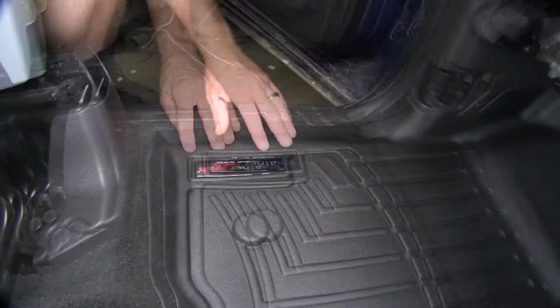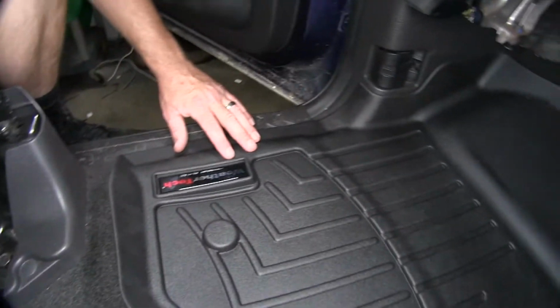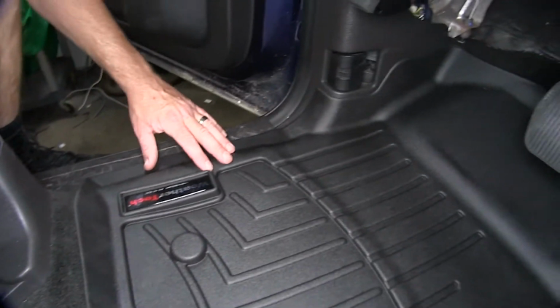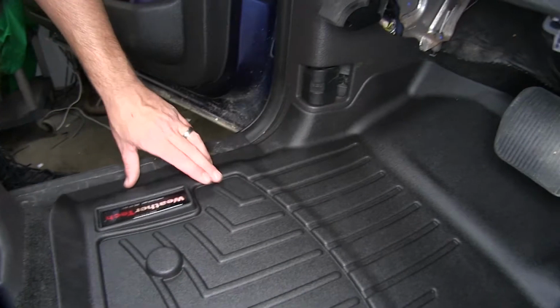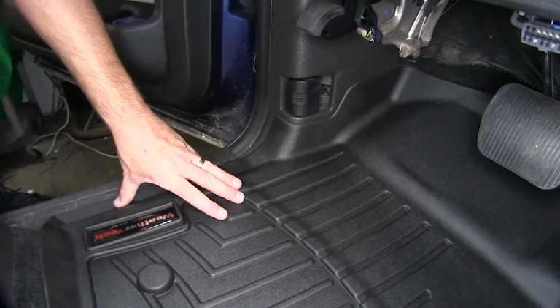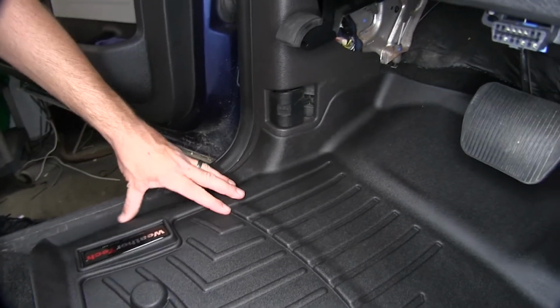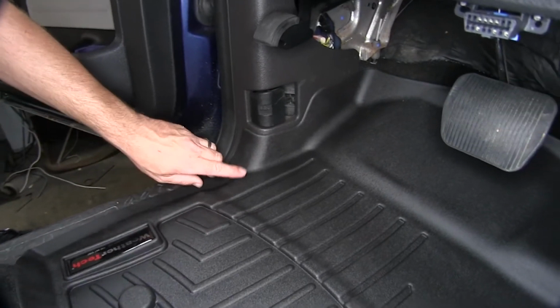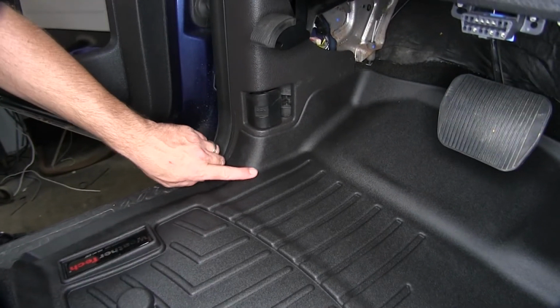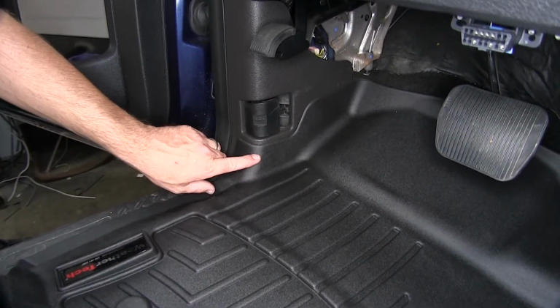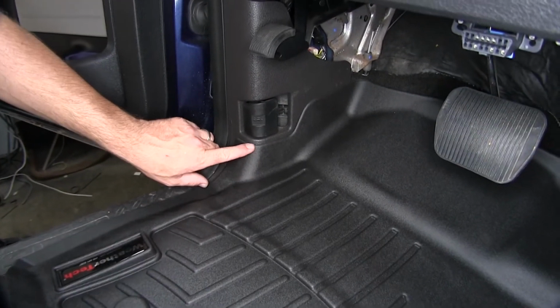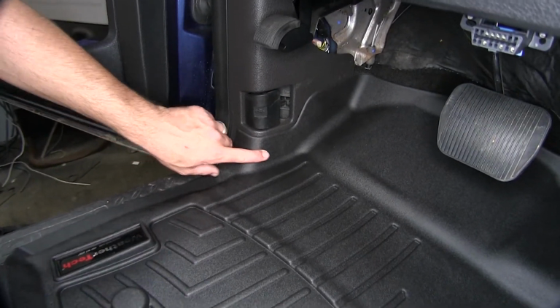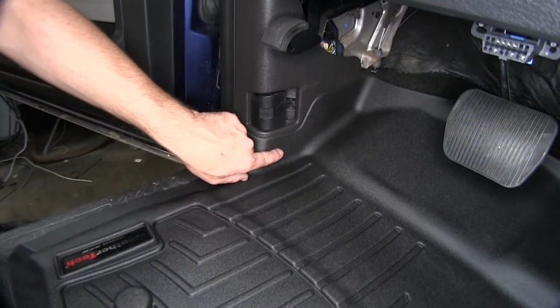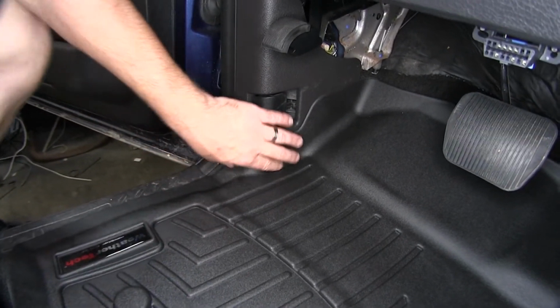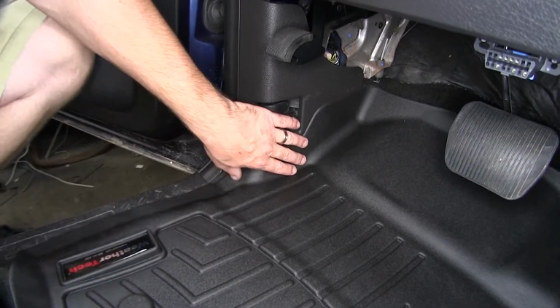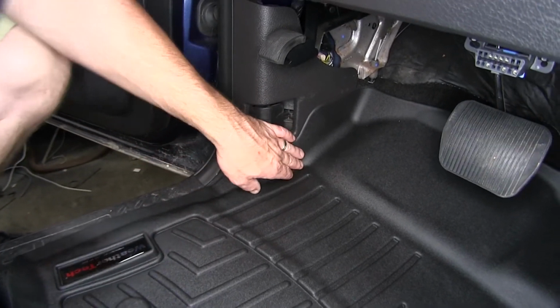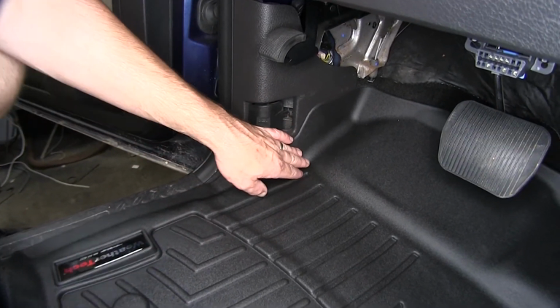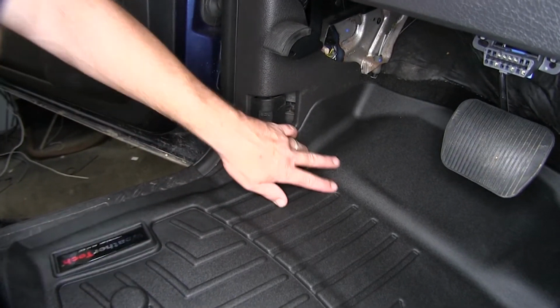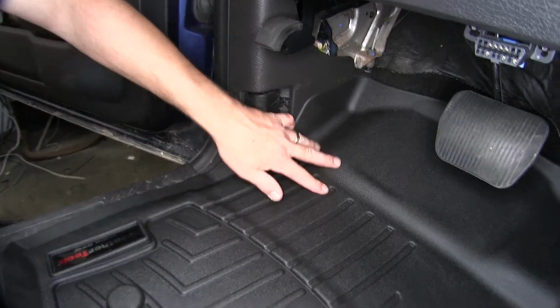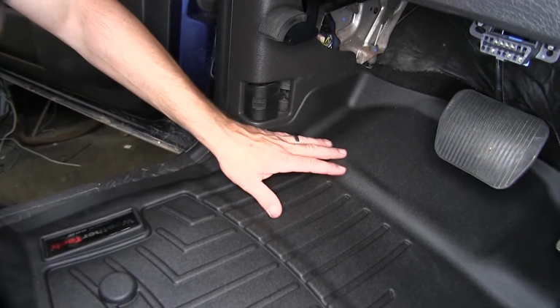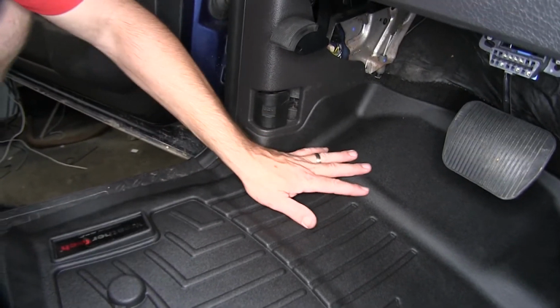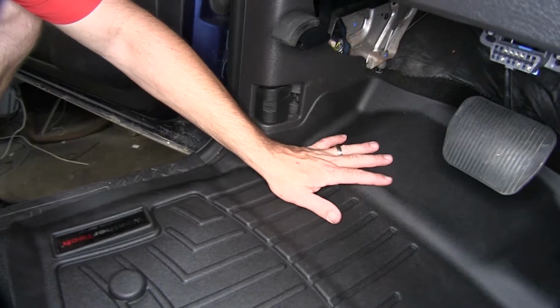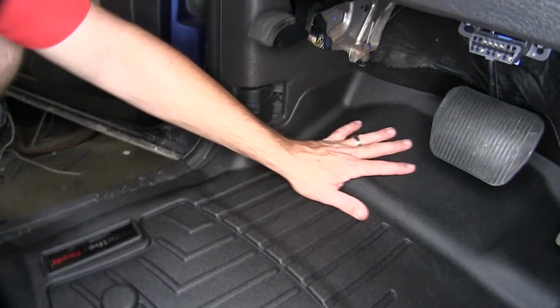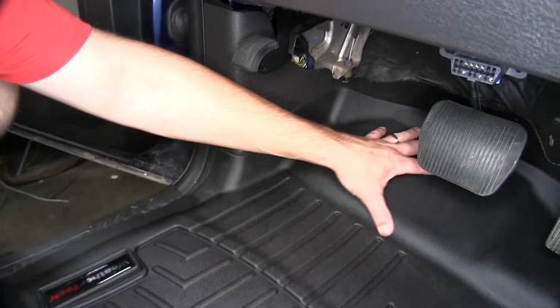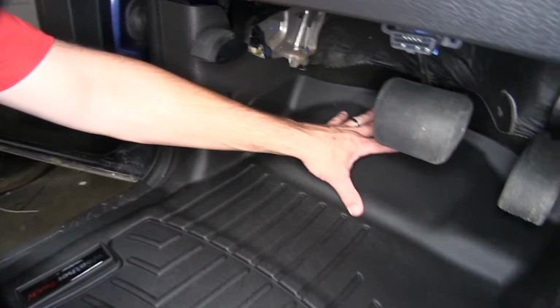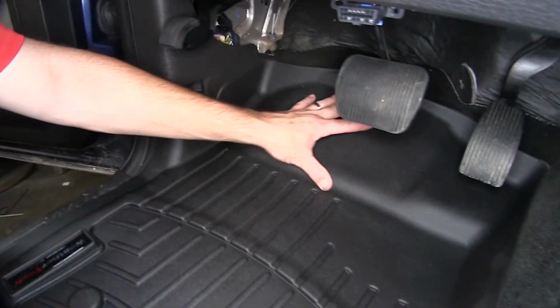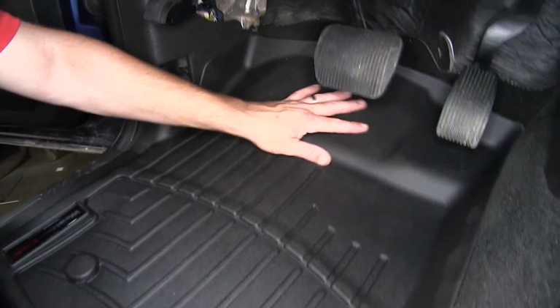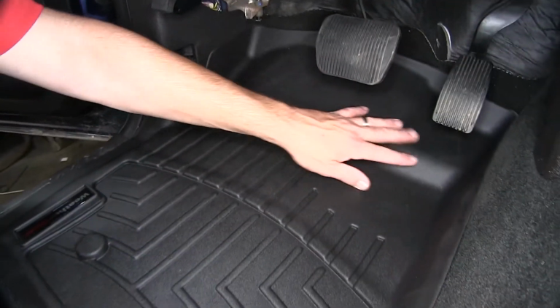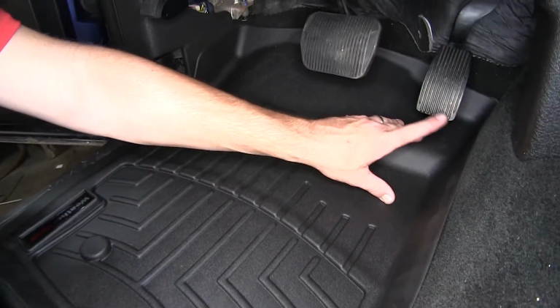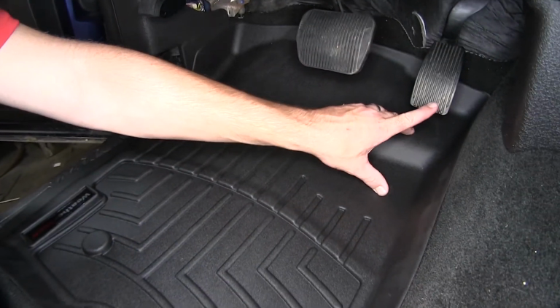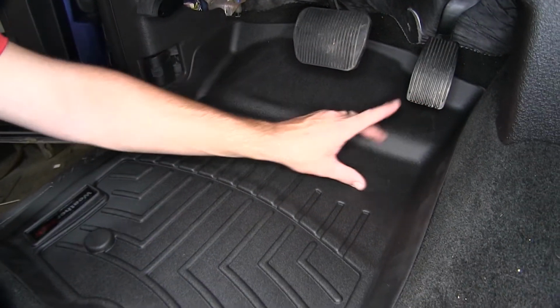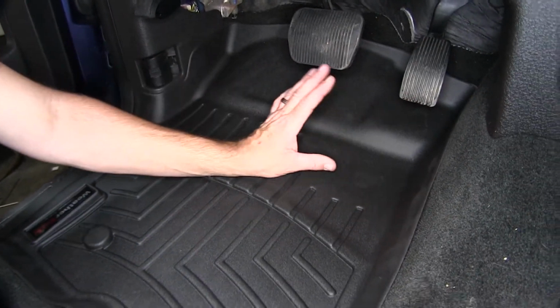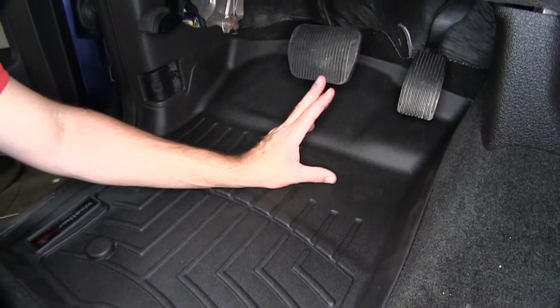Then as we travel up underneath the dash, we've got a nice raised outer edge to protect our kick panel and an extension going up underneath the dash, including the gas and brake pedal.